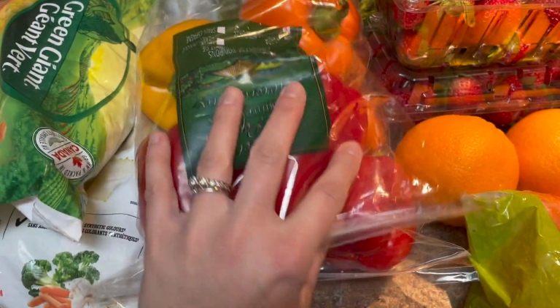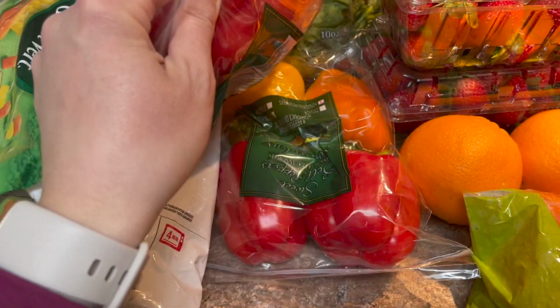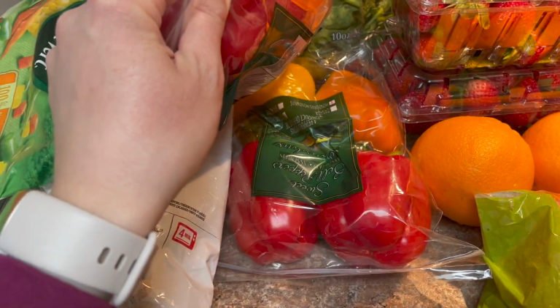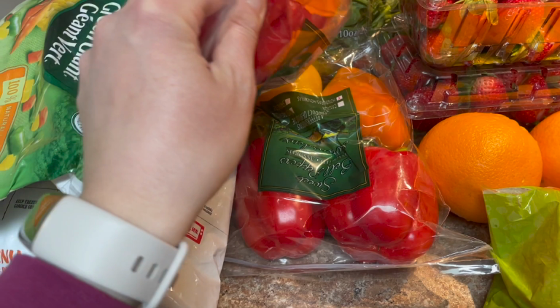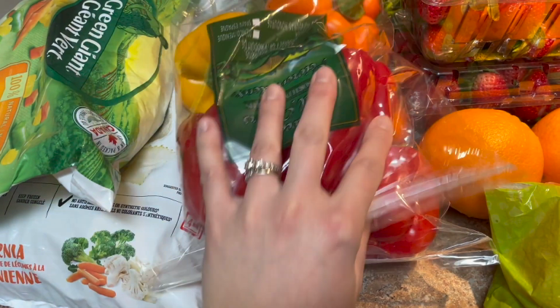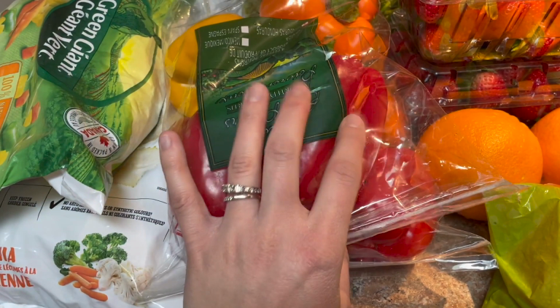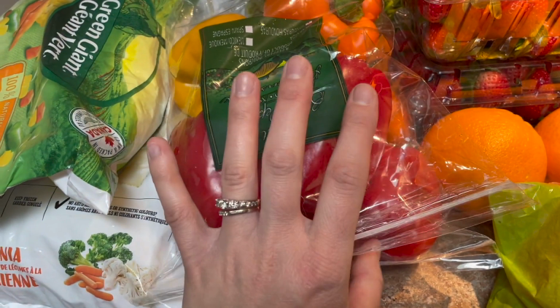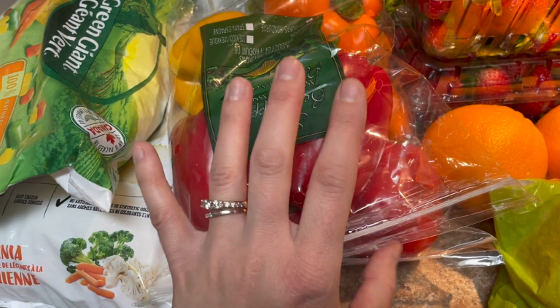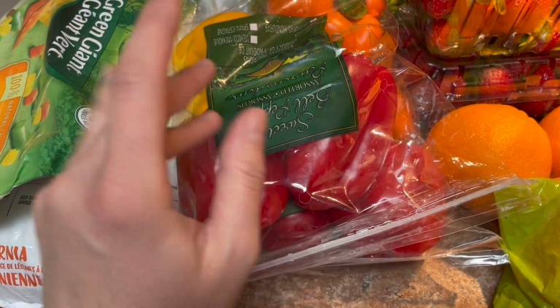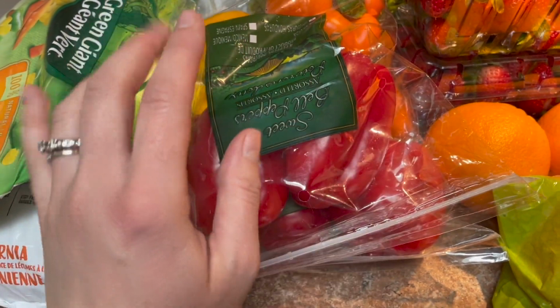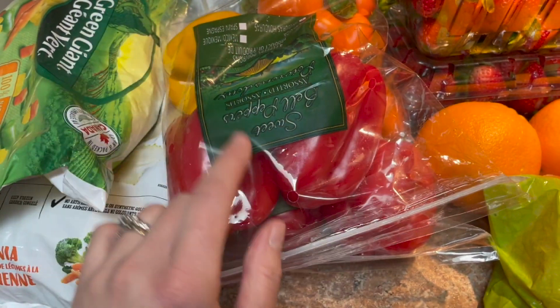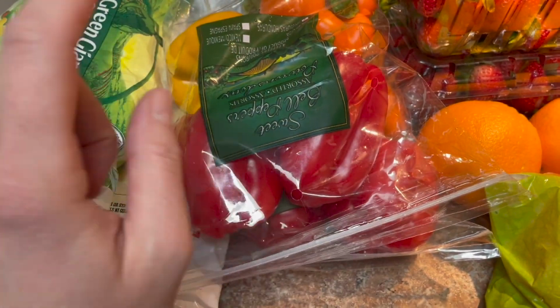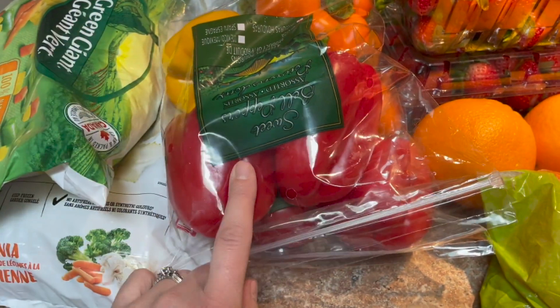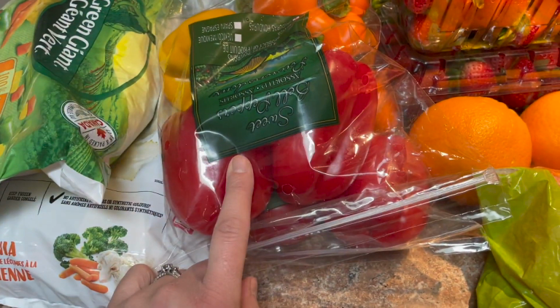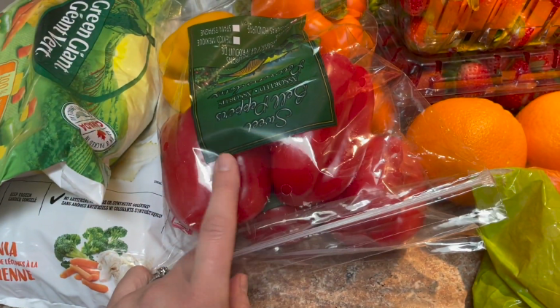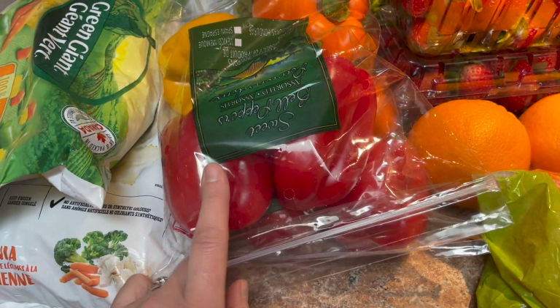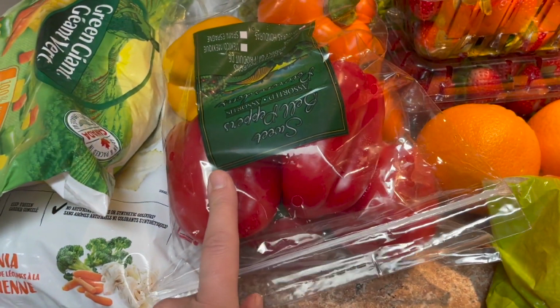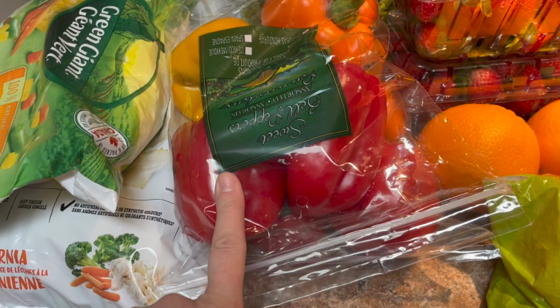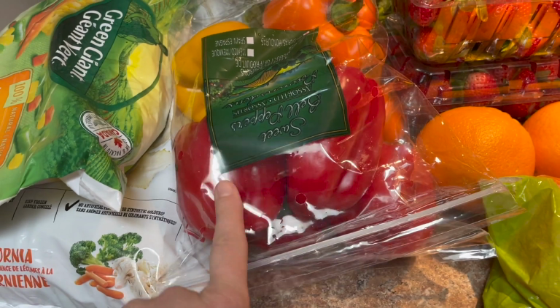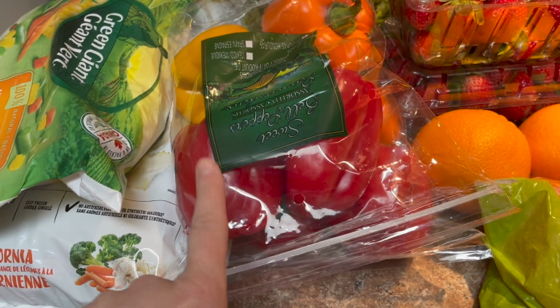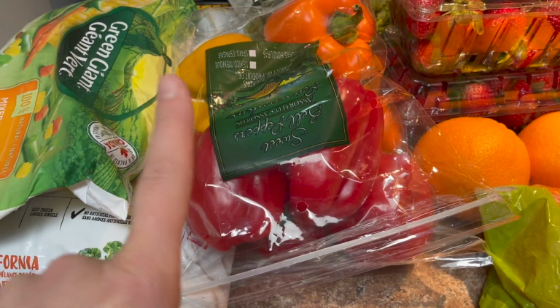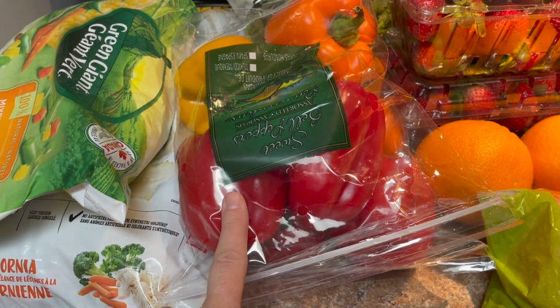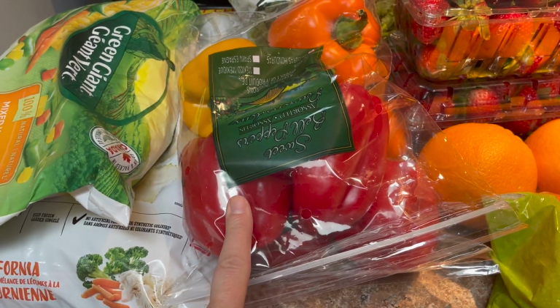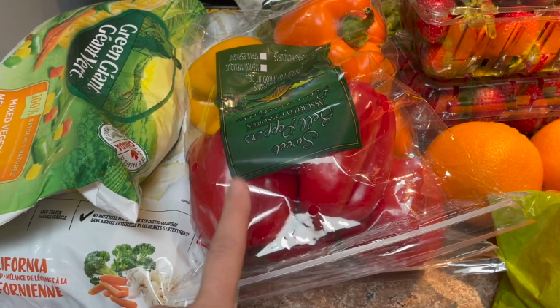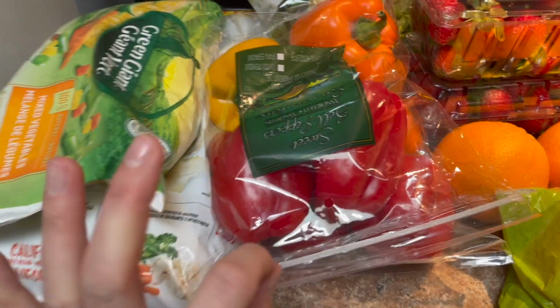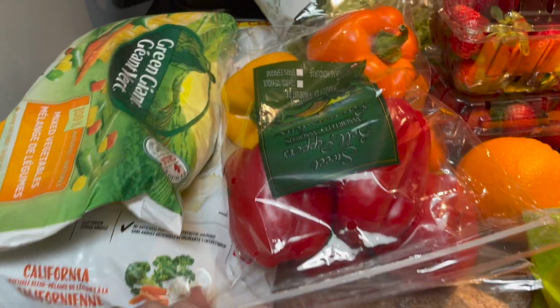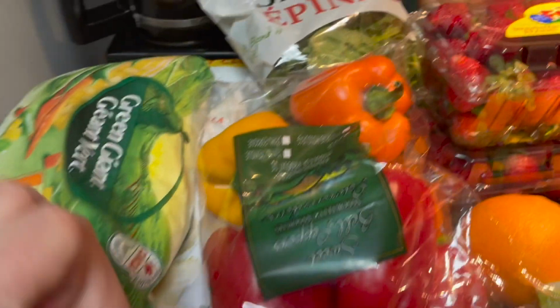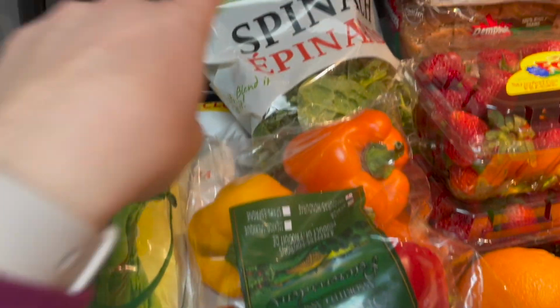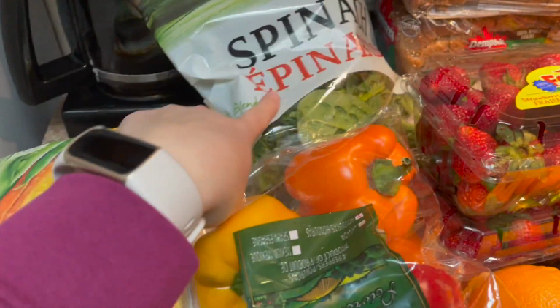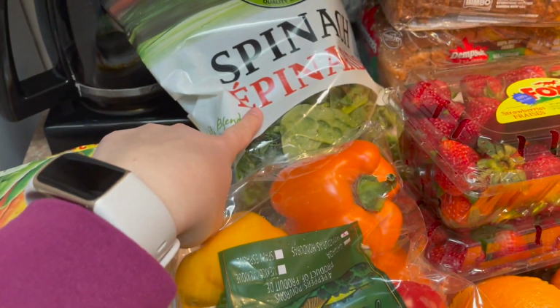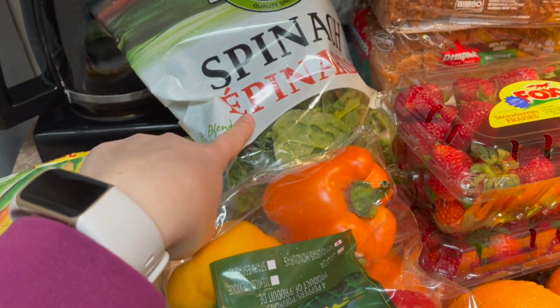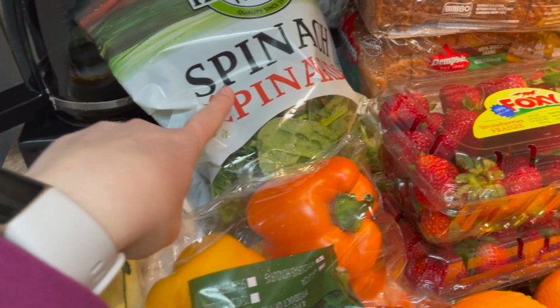I got two packs of peppers — we're gonna be eating some tacos, pitas, and taco pizza, which I will show you guys the recipe for in another video because it is fantastic. And a big old bag of spinach.